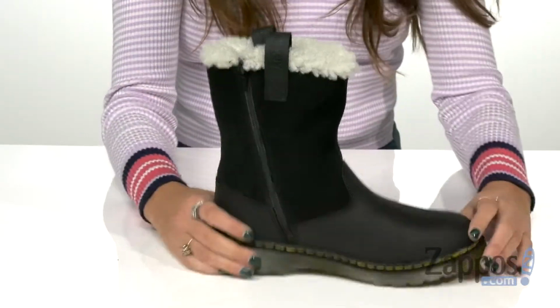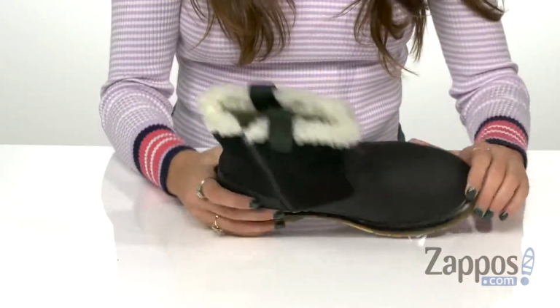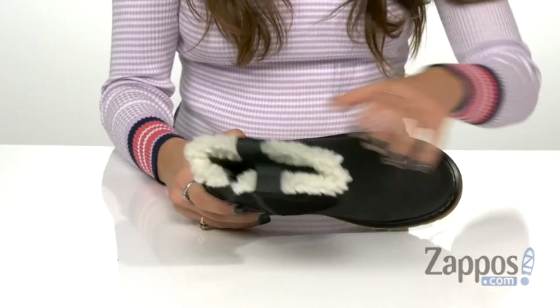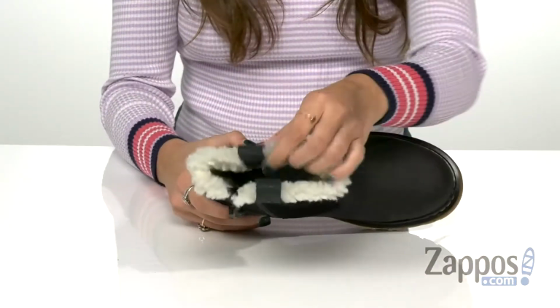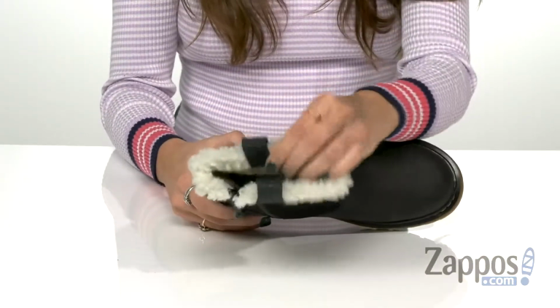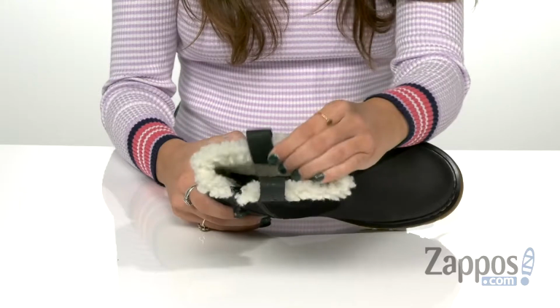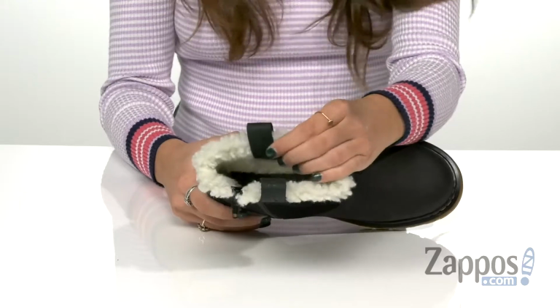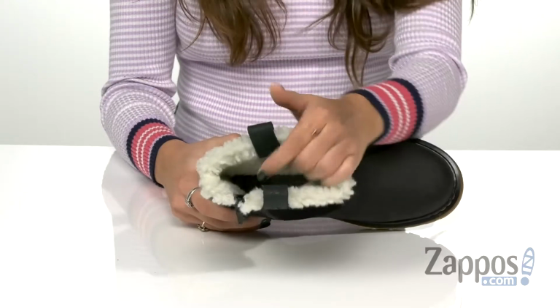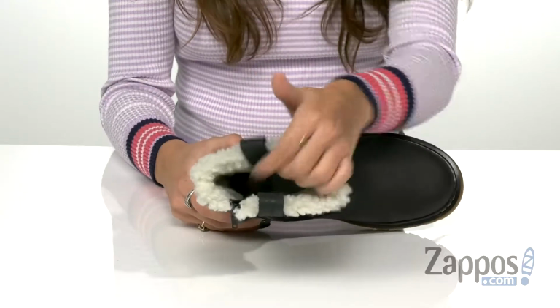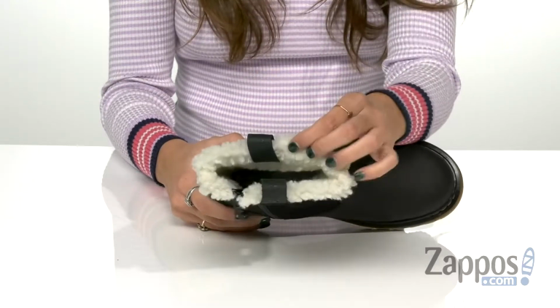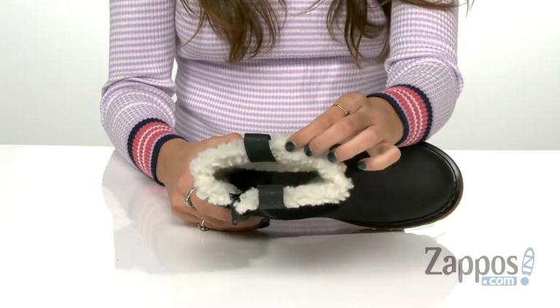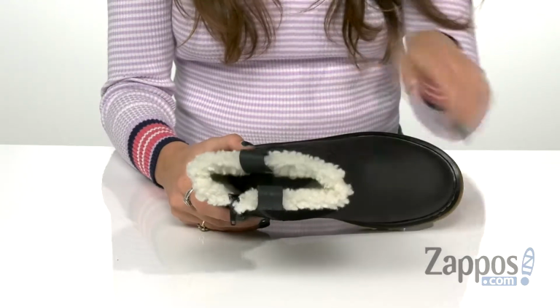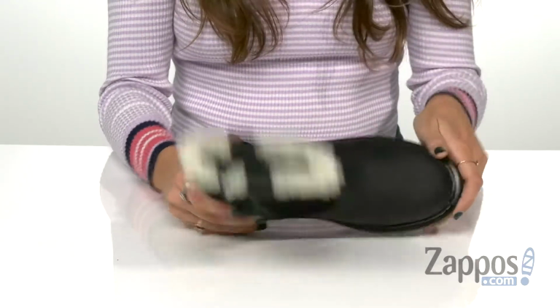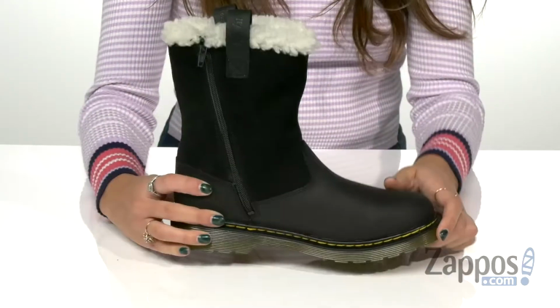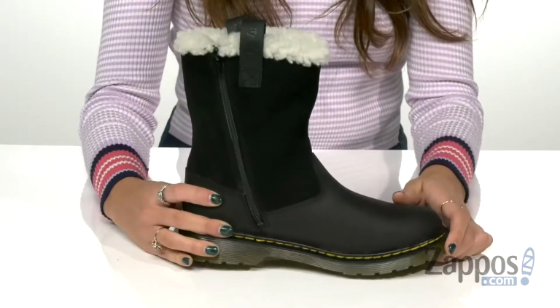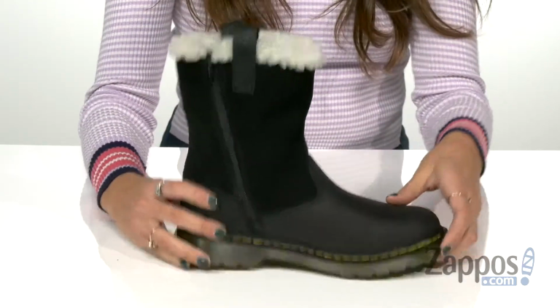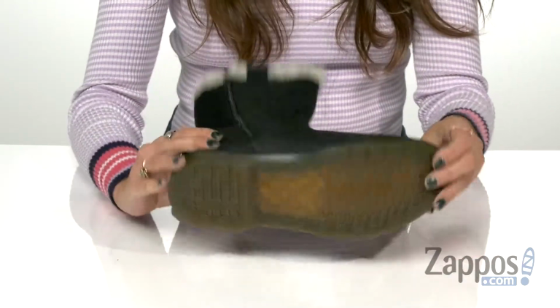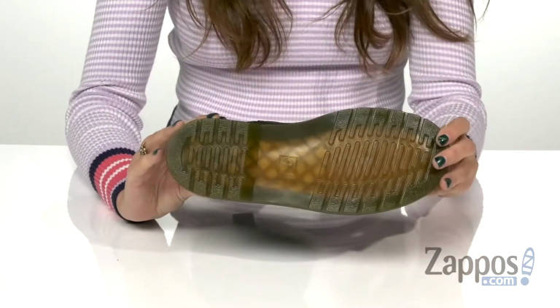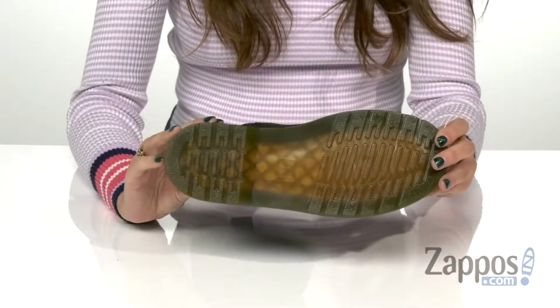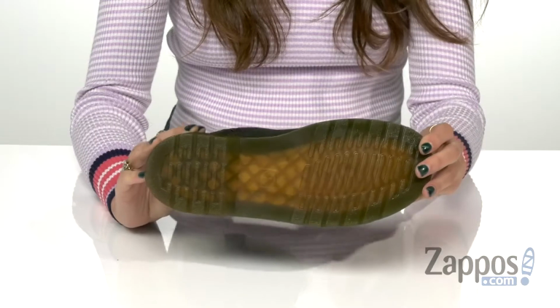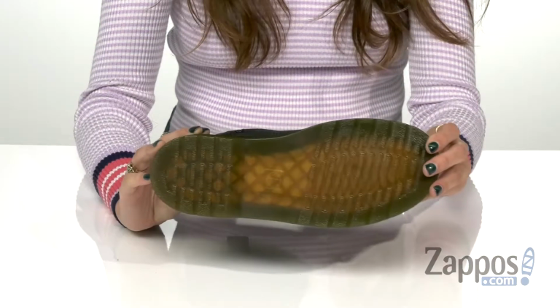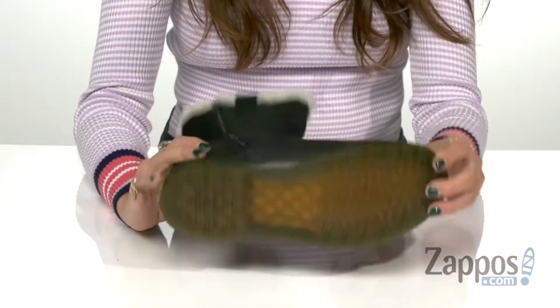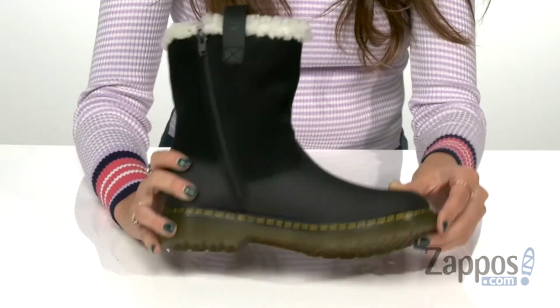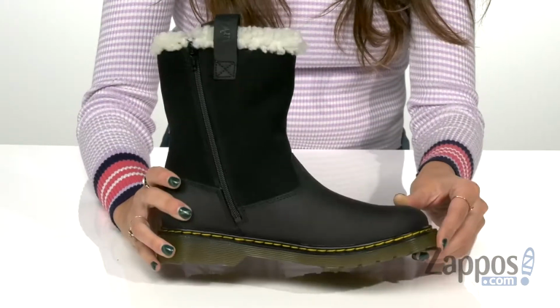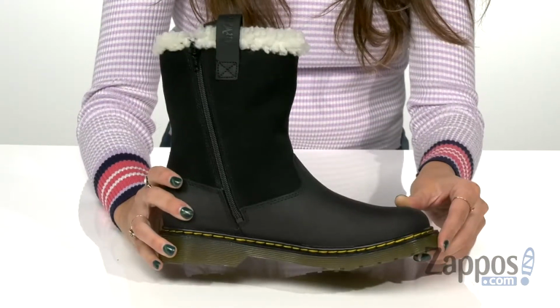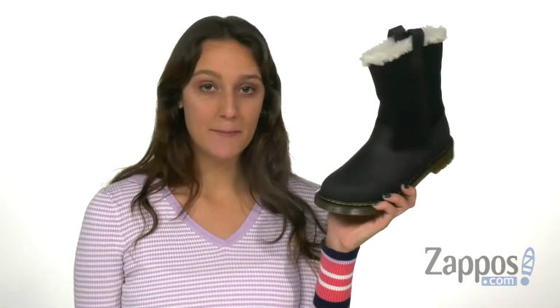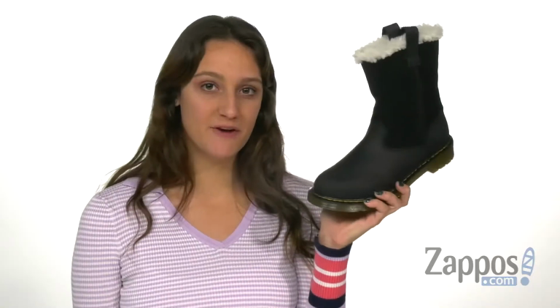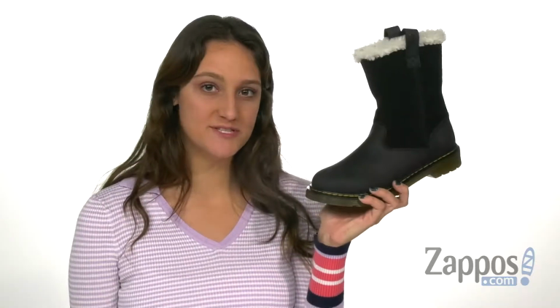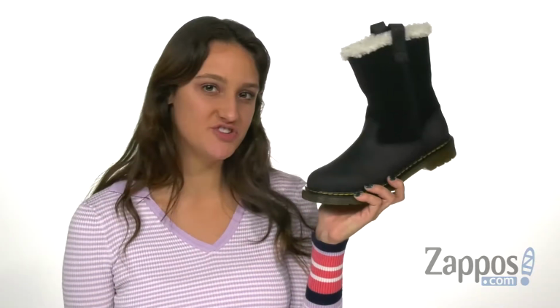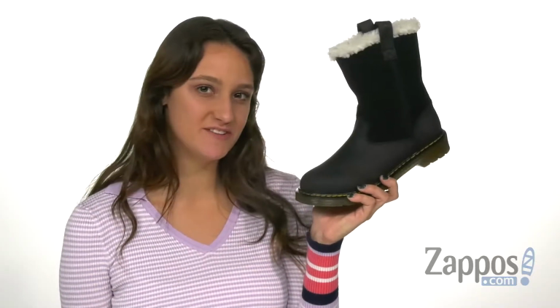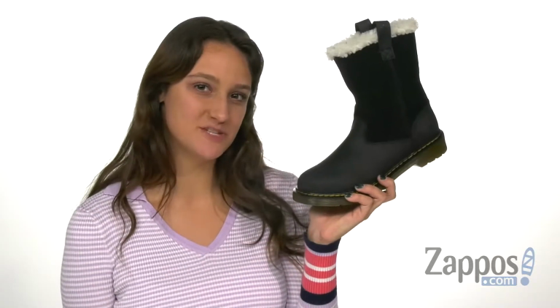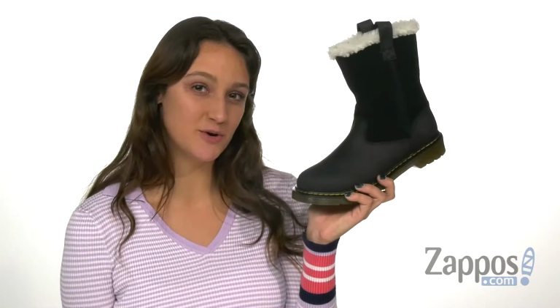They have faux fur lining to keep you nice and warm and a cushion footbed for added comfort. This is all on top of a flexible cemented outsole. Prepare for winter with Junie, she's pretty cool.